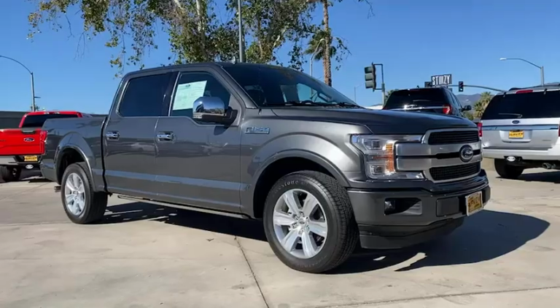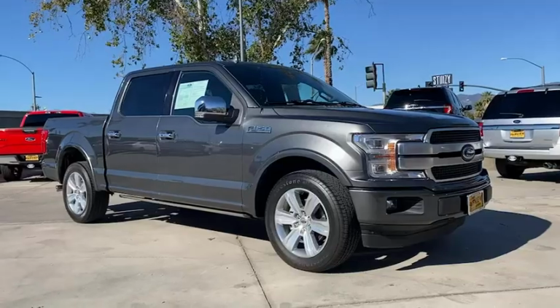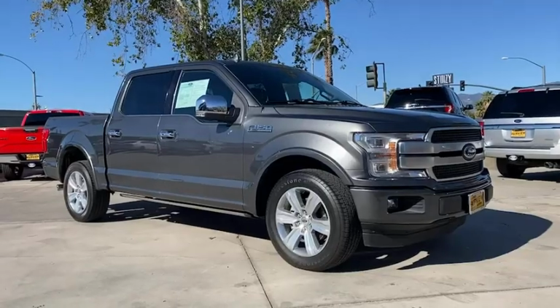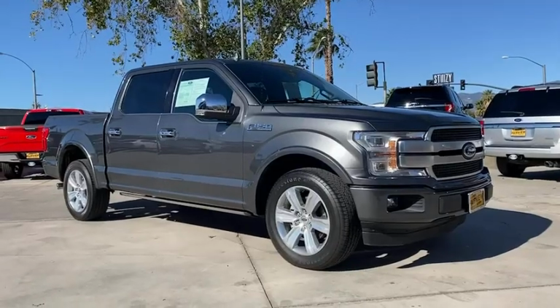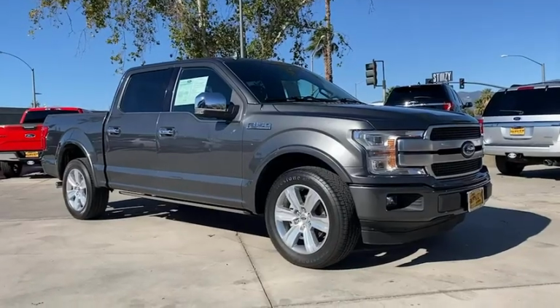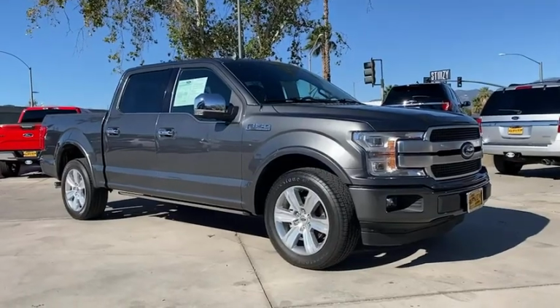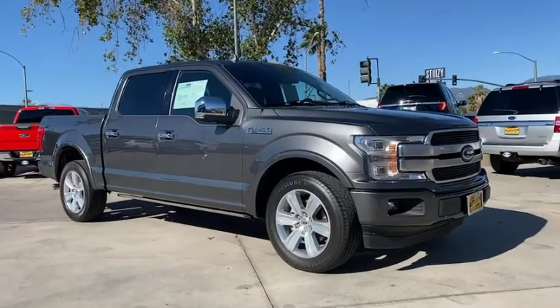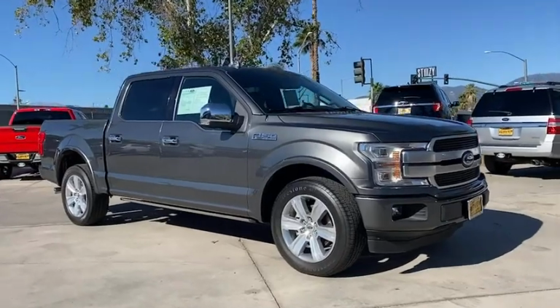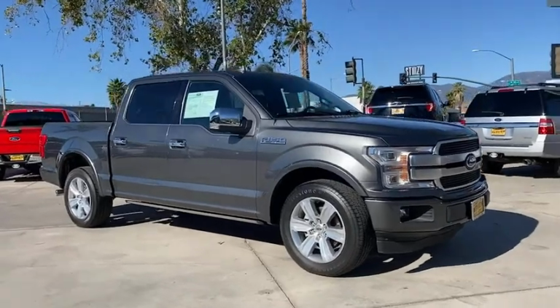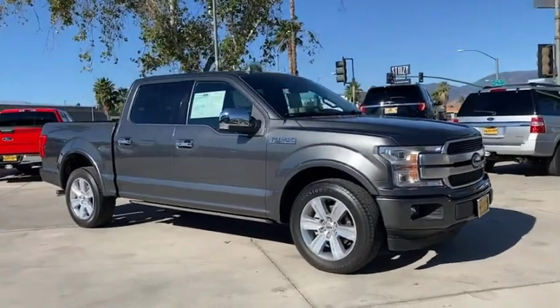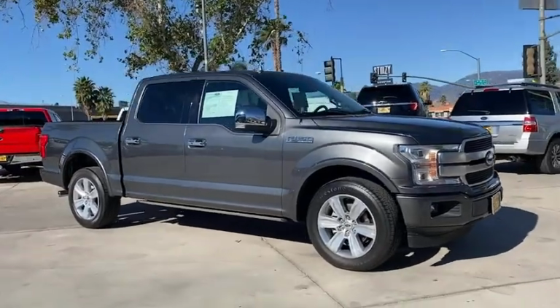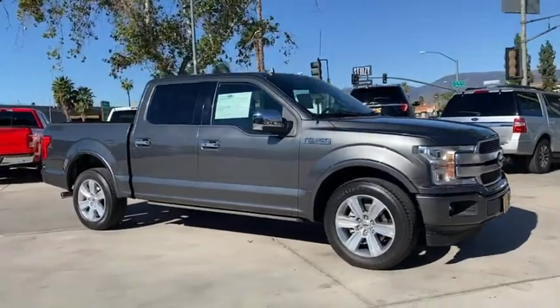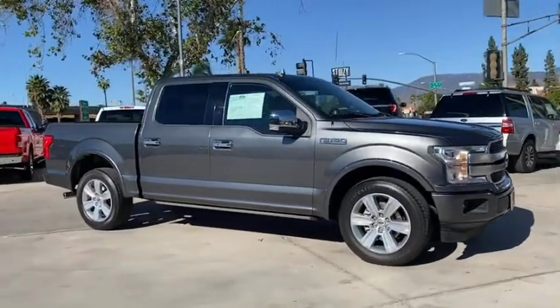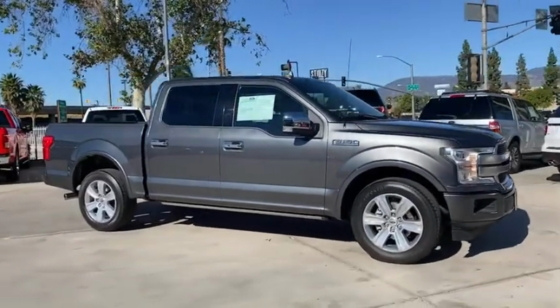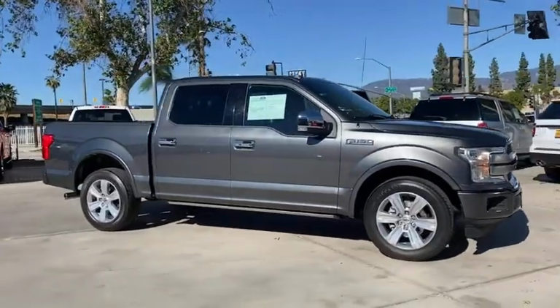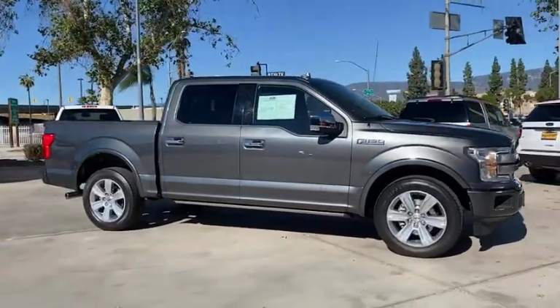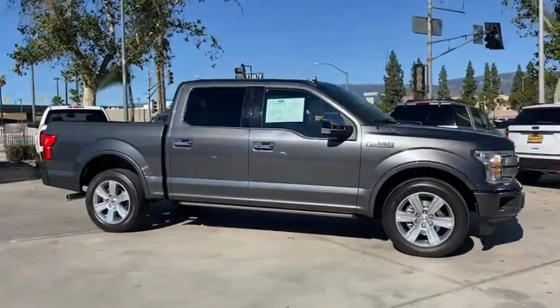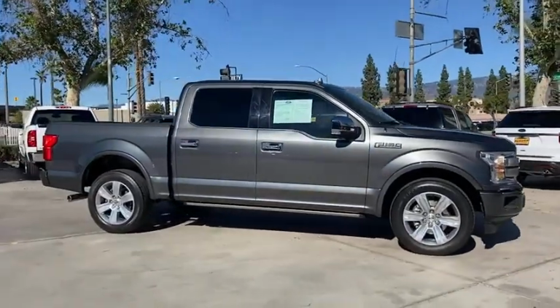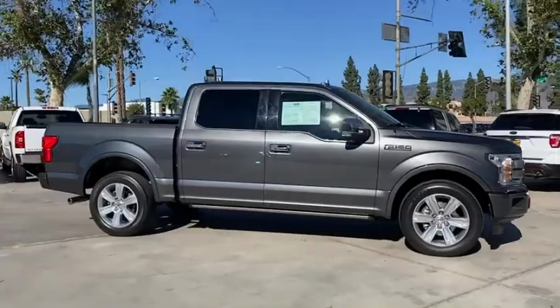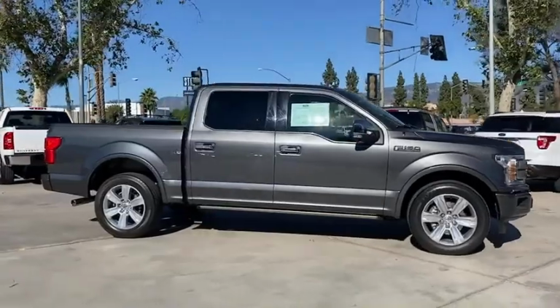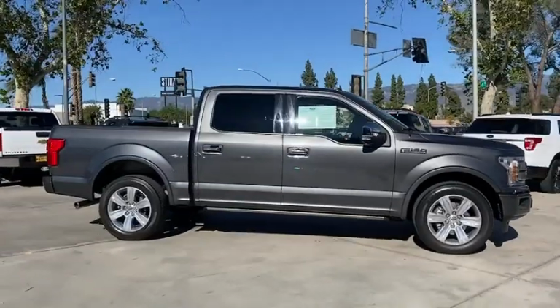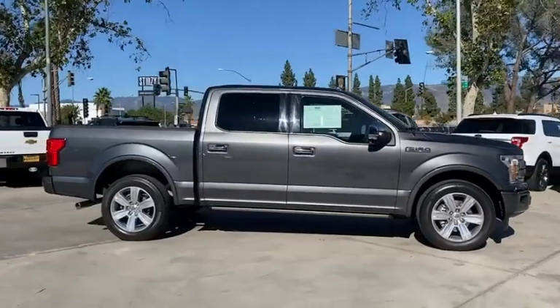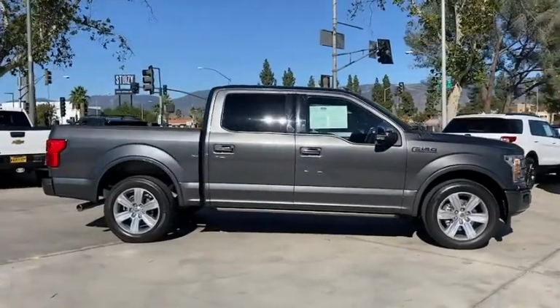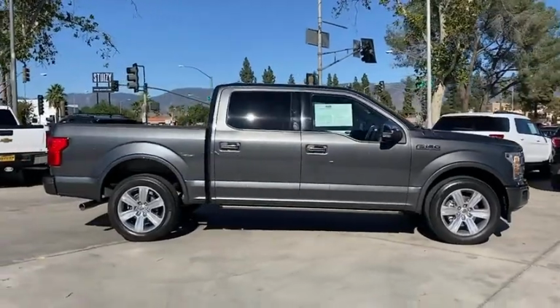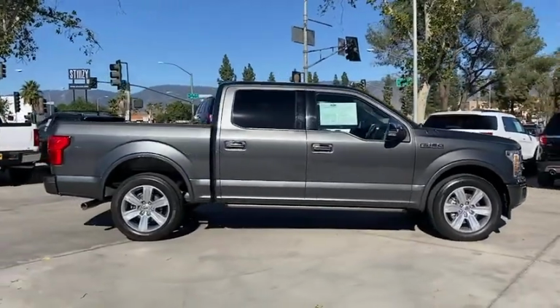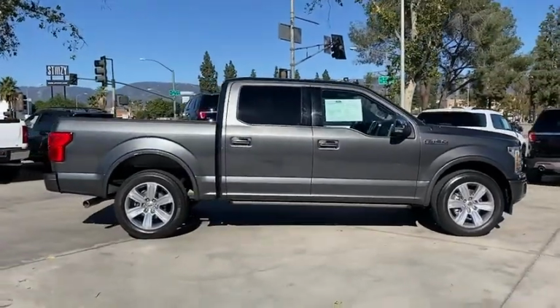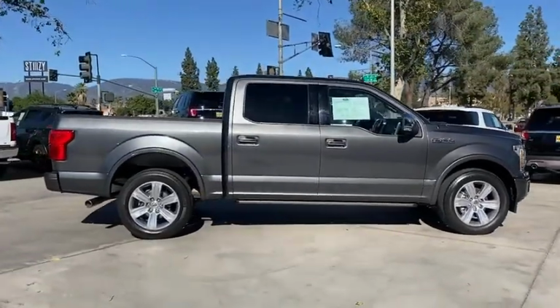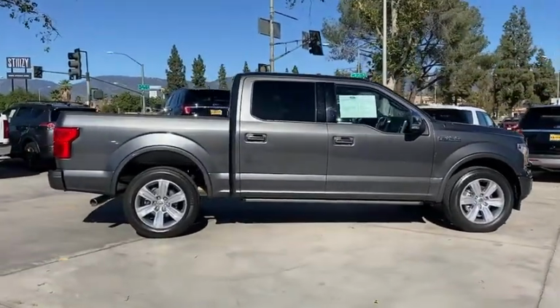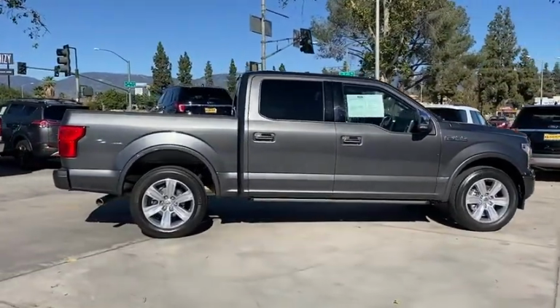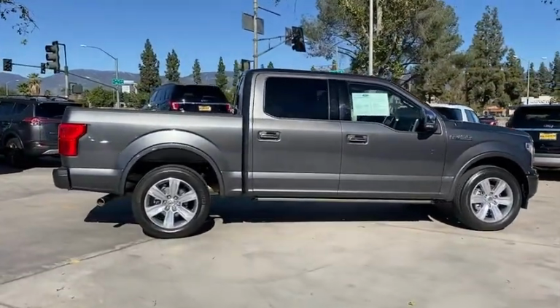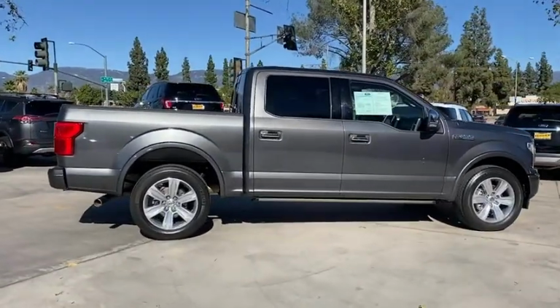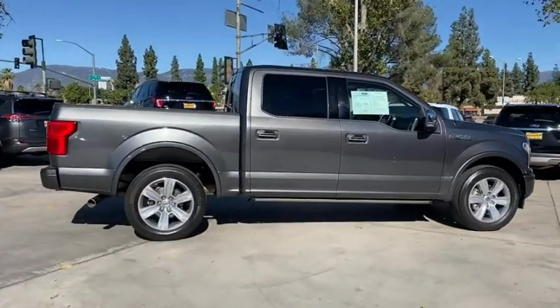Here is a wonderful 2019 Ford F-150. With less than 40,000 miles on the odometer, this vehicle provides excellent value.